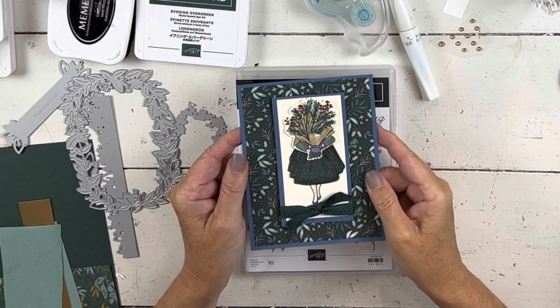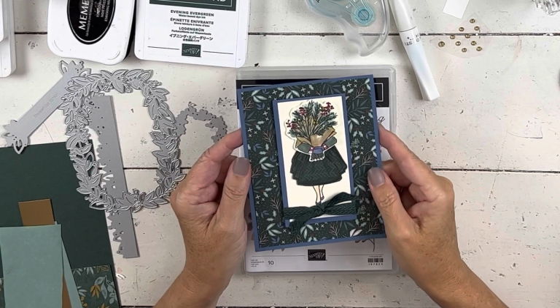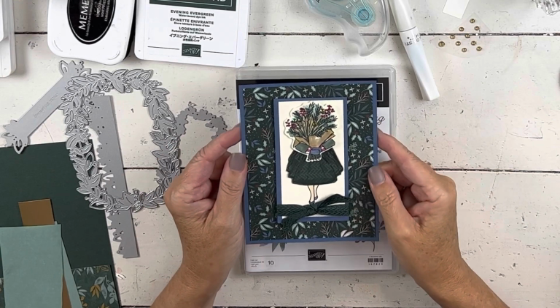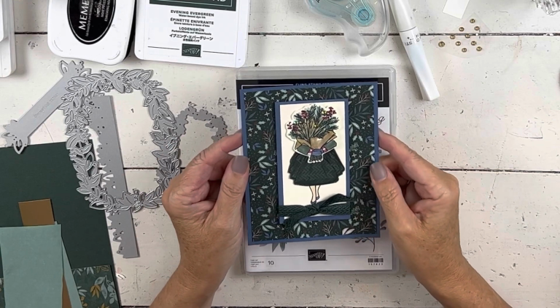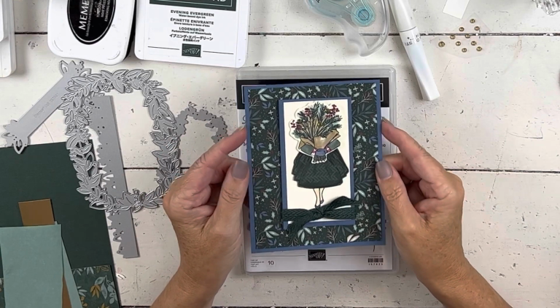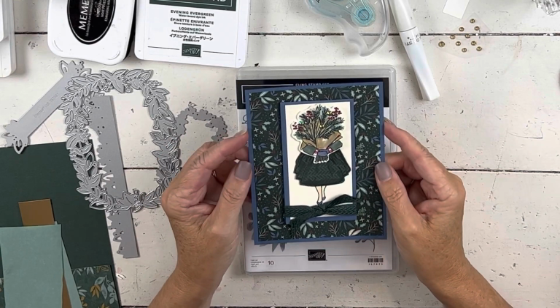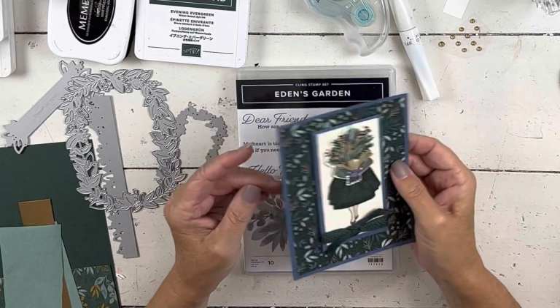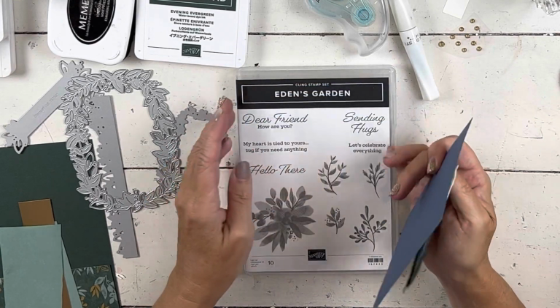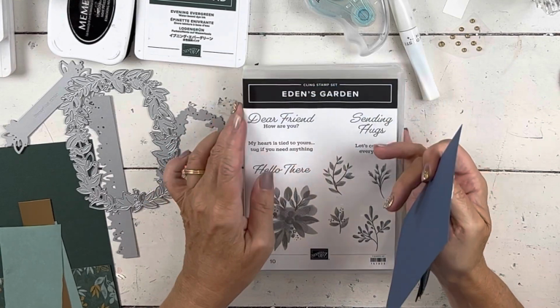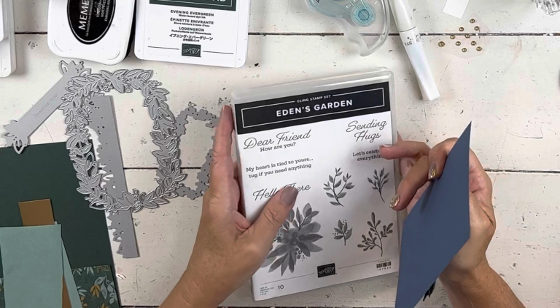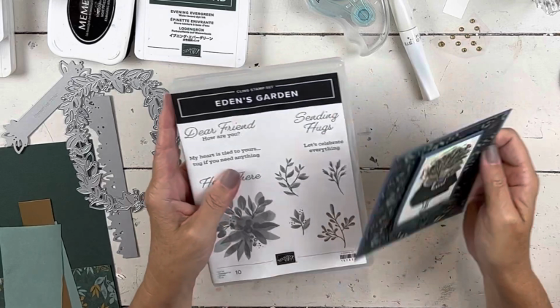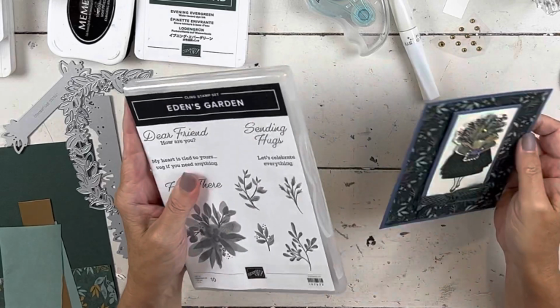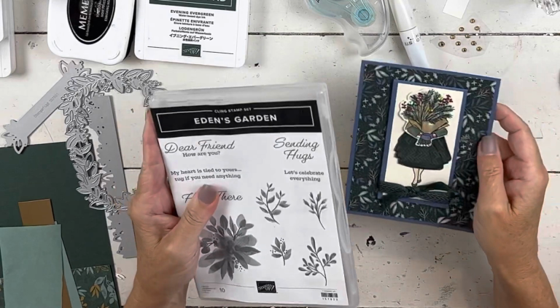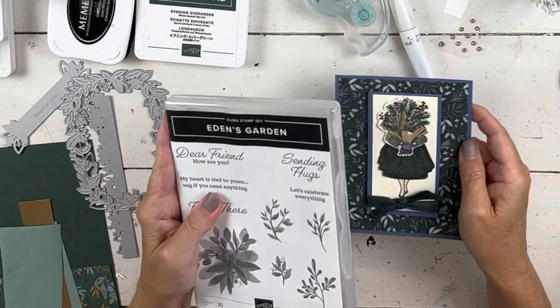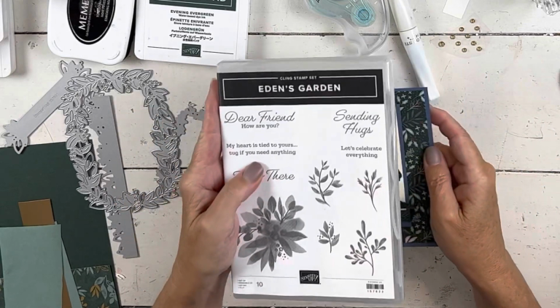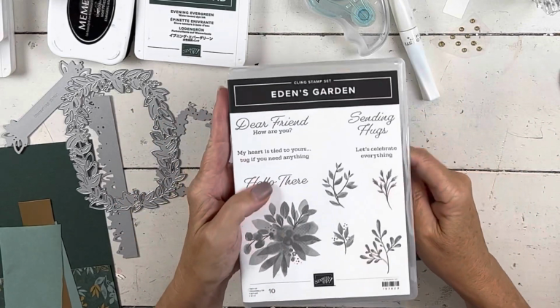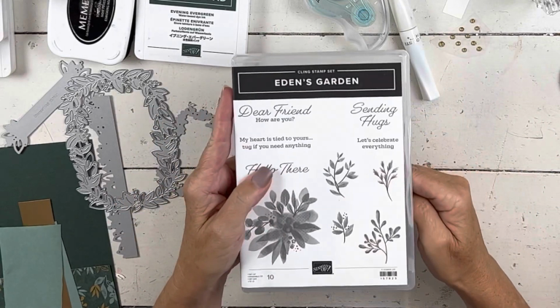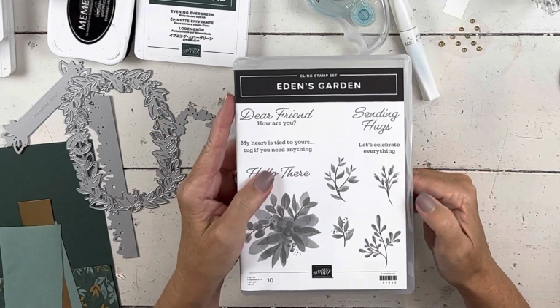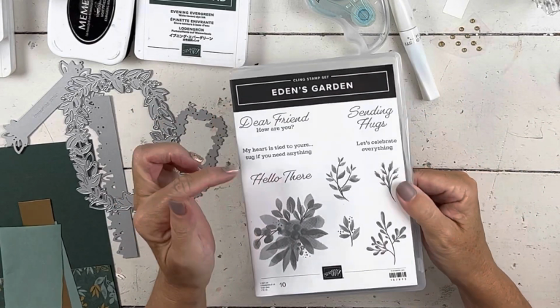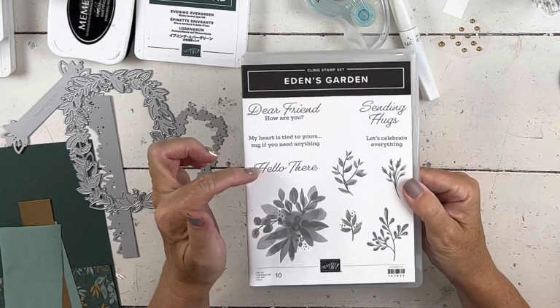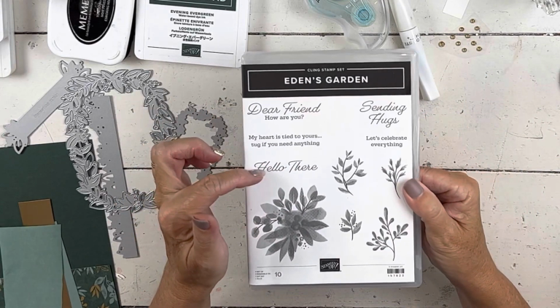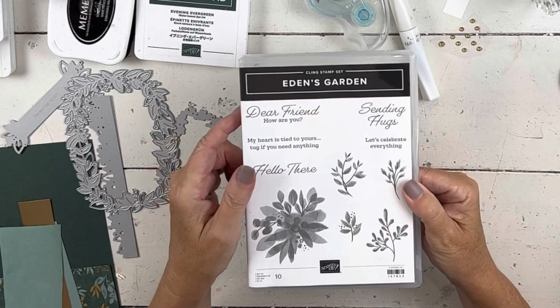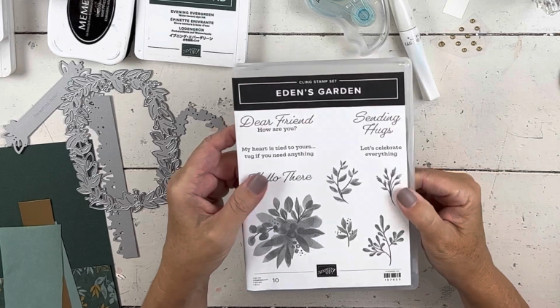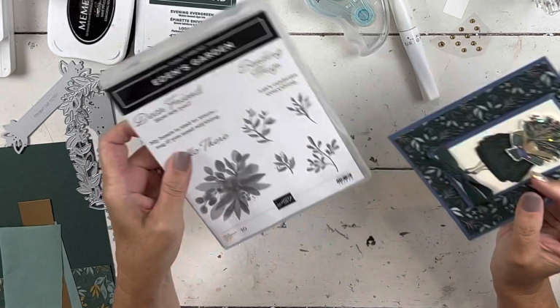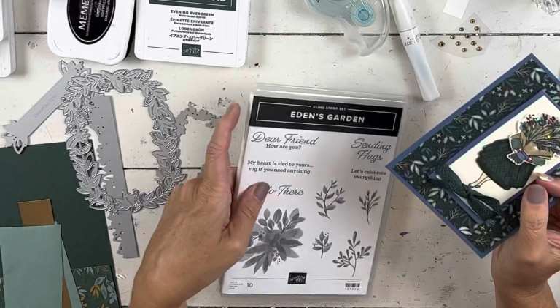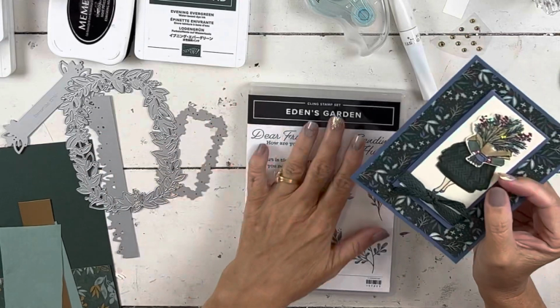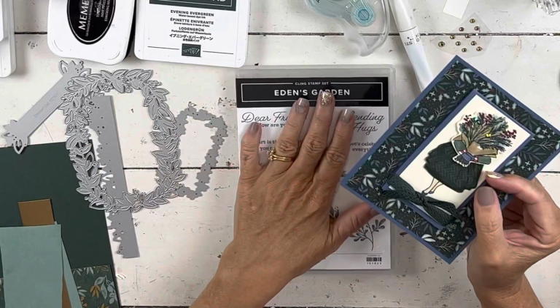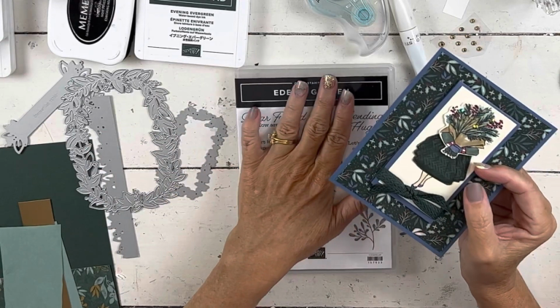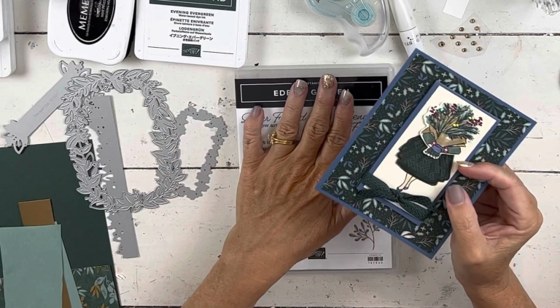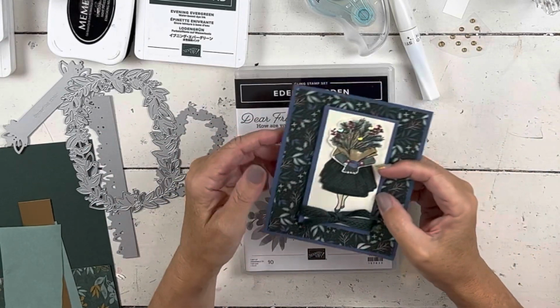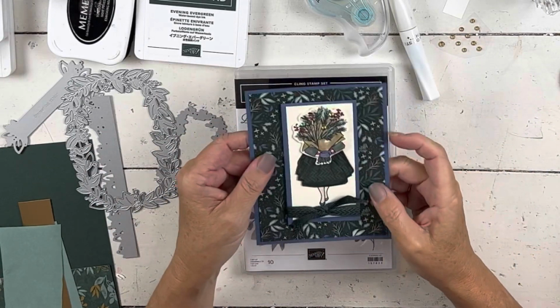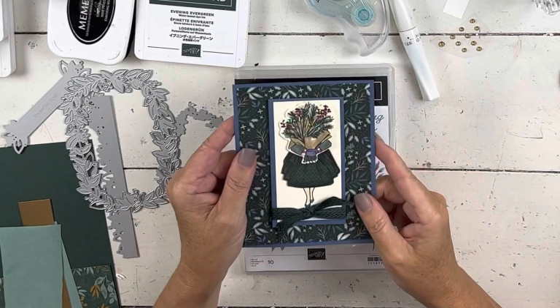Hey everybody, my name is Sheri. Welcome to my studio. Before I get going on today's sneak peek project, I'm going to be using Eden's Garden. I'm going to show you that — it's a beautiful project — in just a second. But I want to